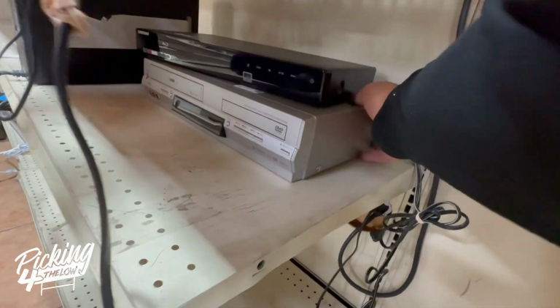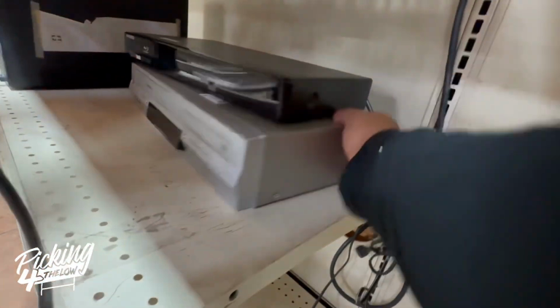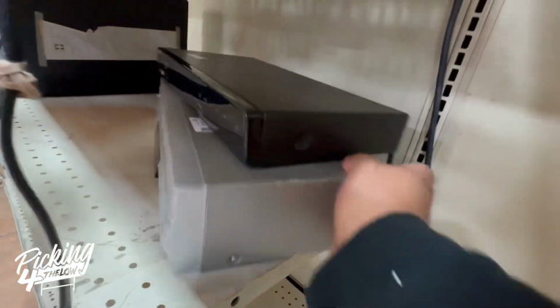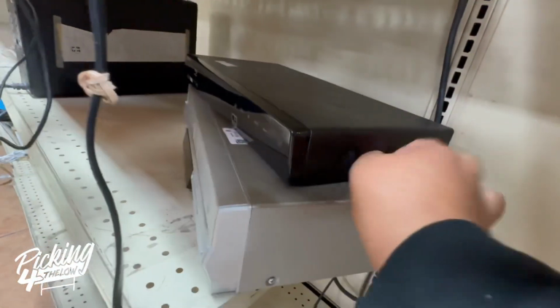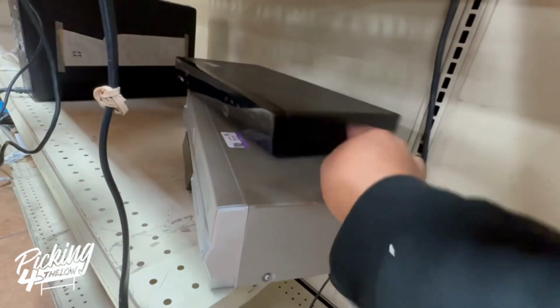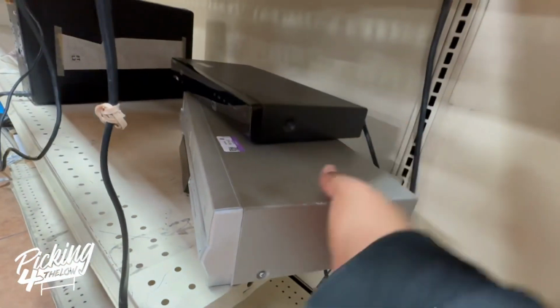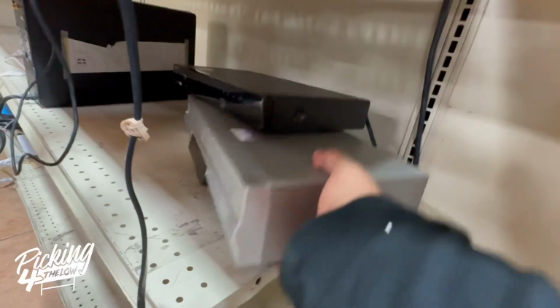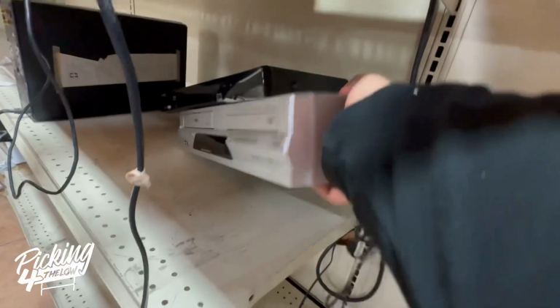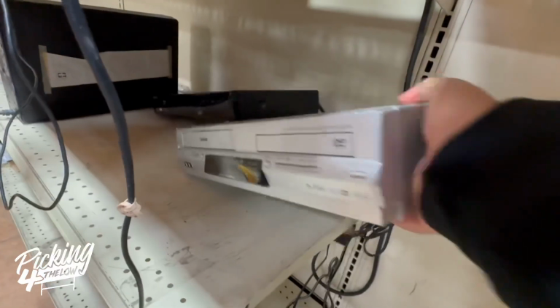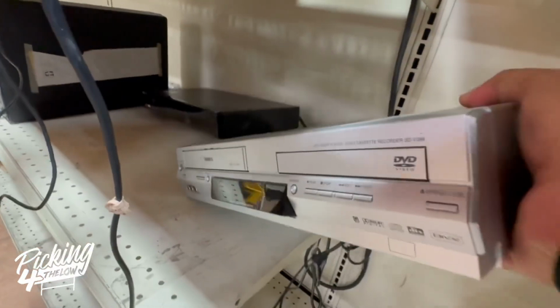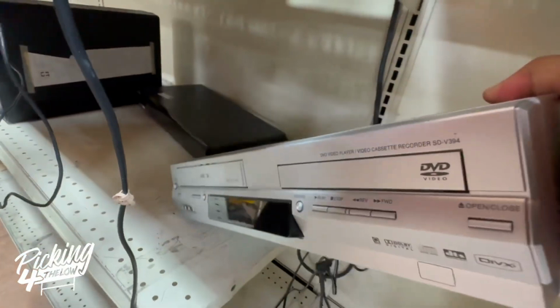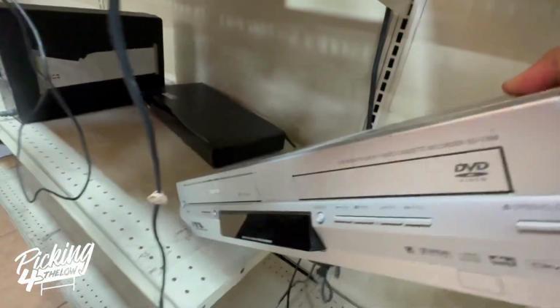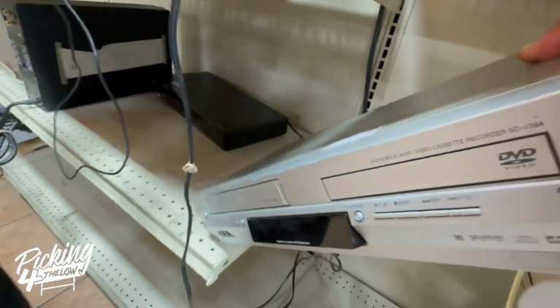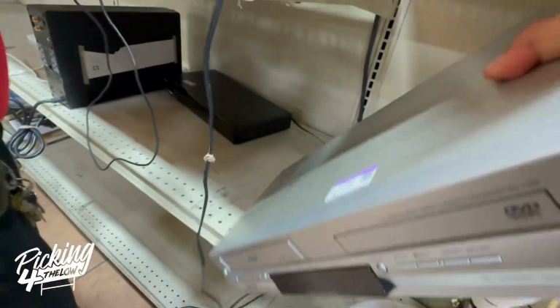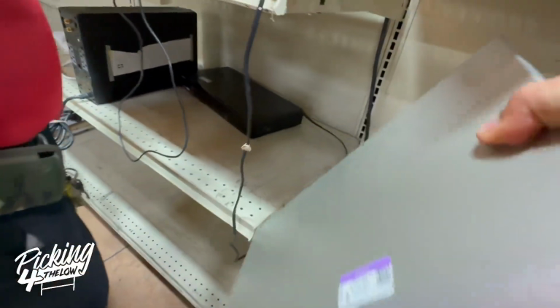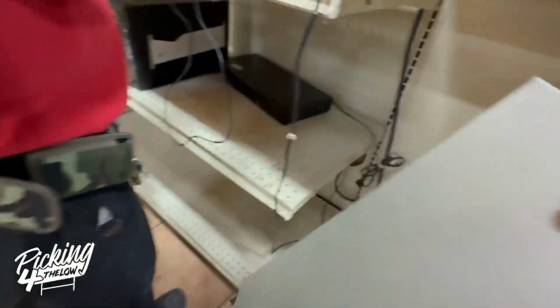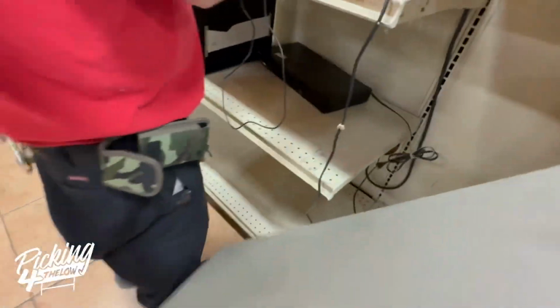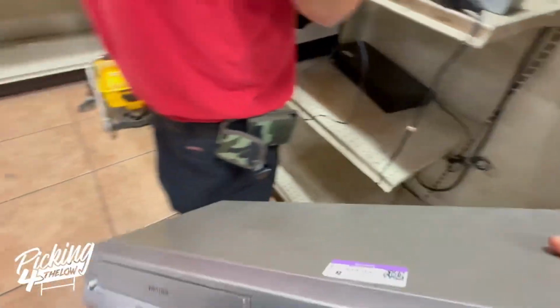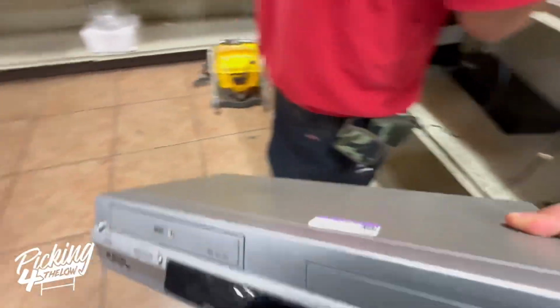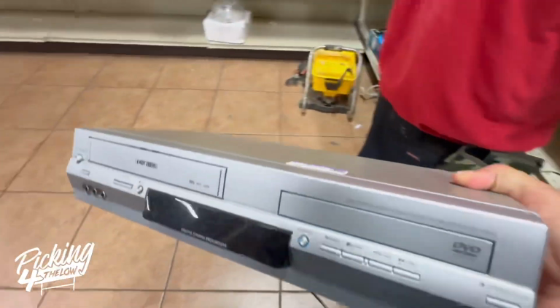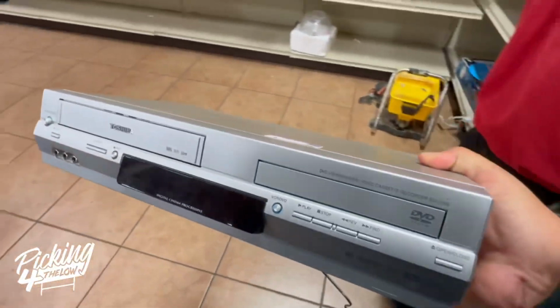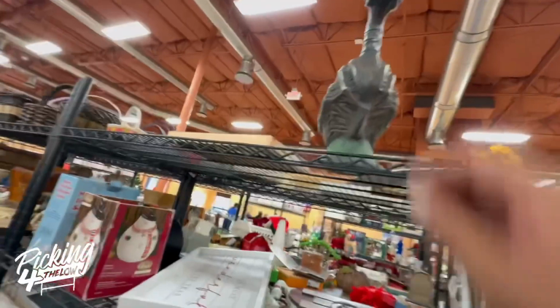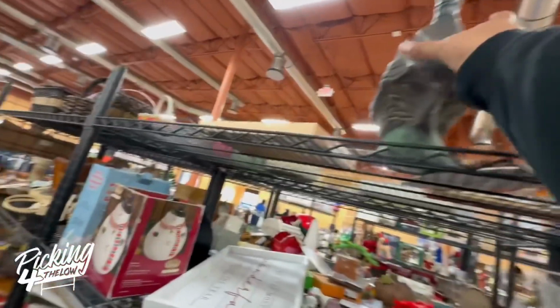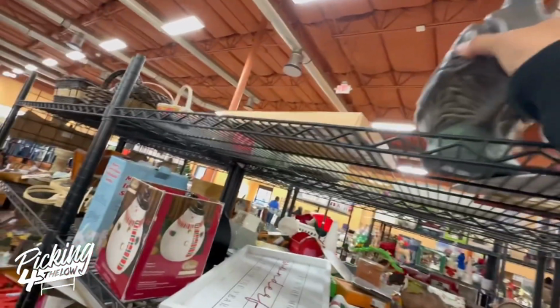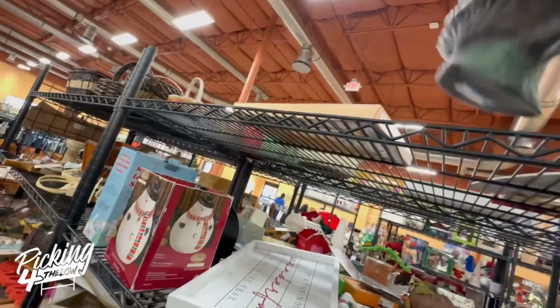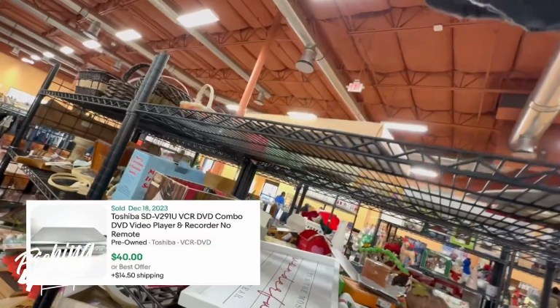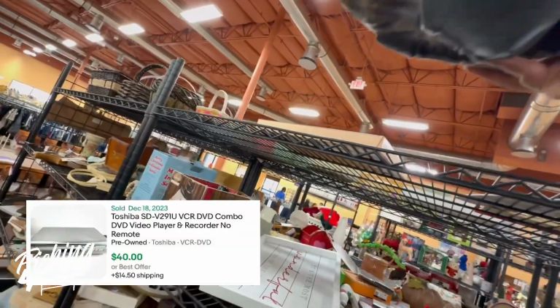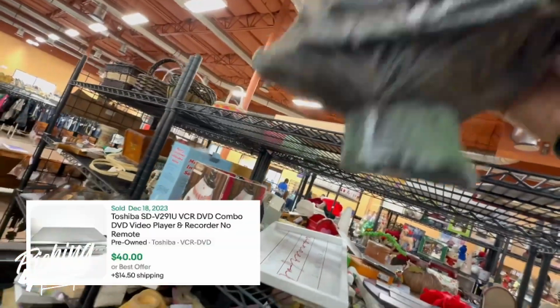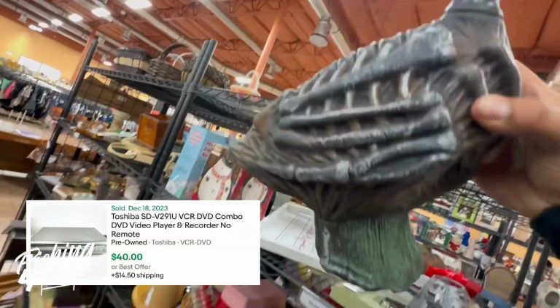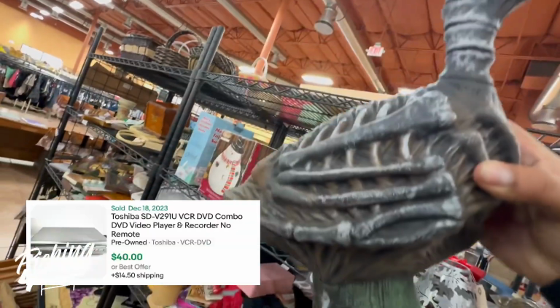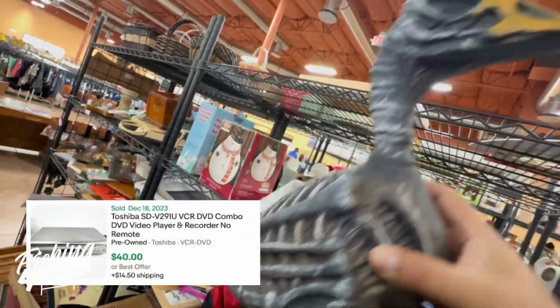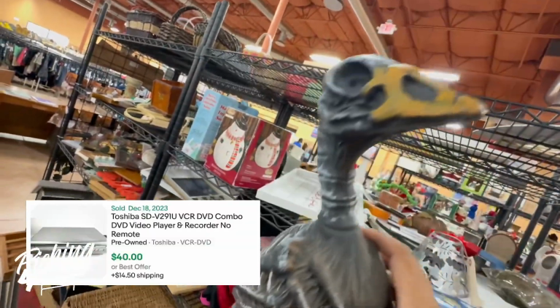I did get this DVD-VCR combo priced at $15. It was priced up a little bit, but I still picked it up. It should sell for around $40 to $50.